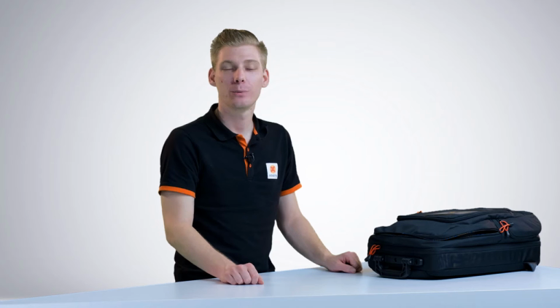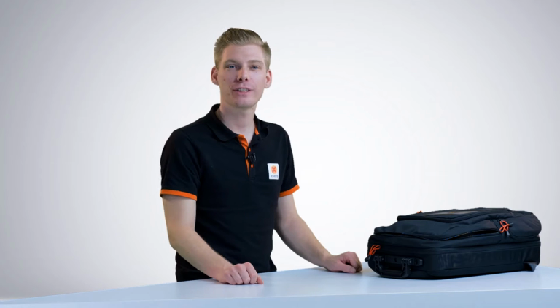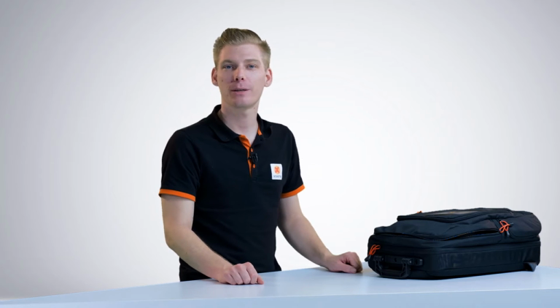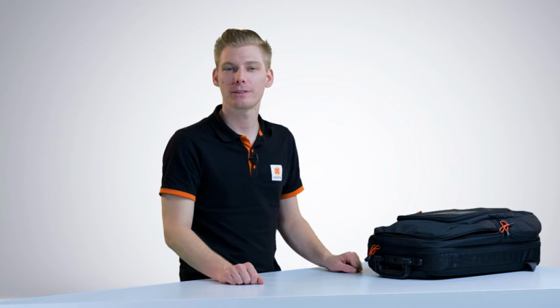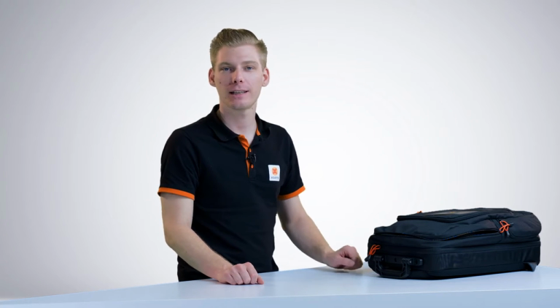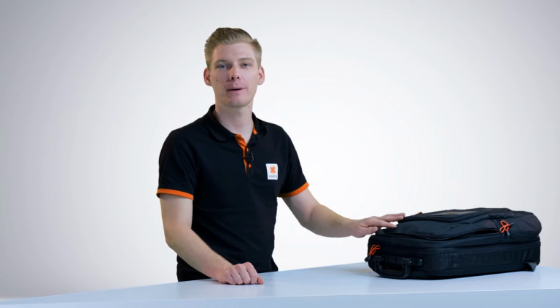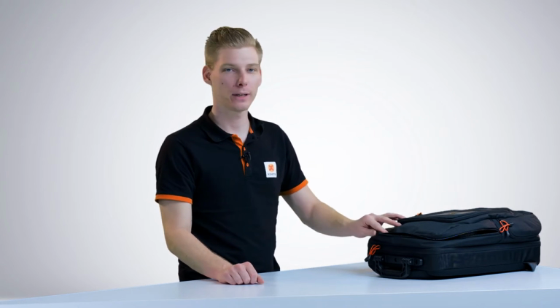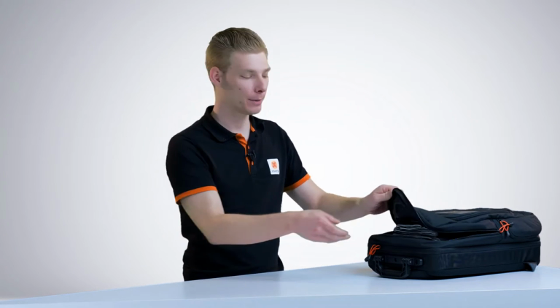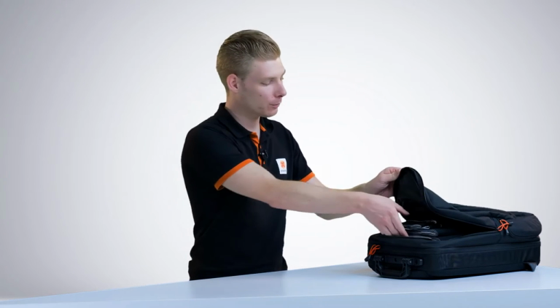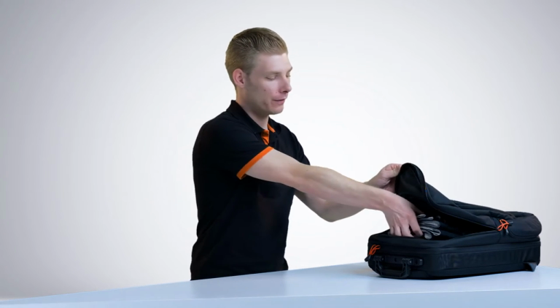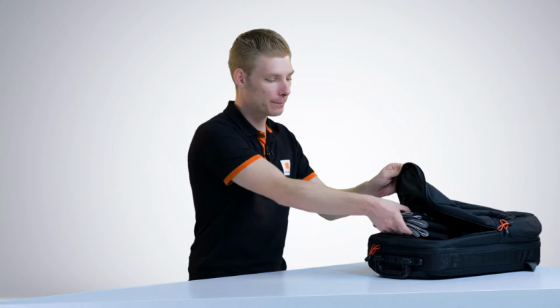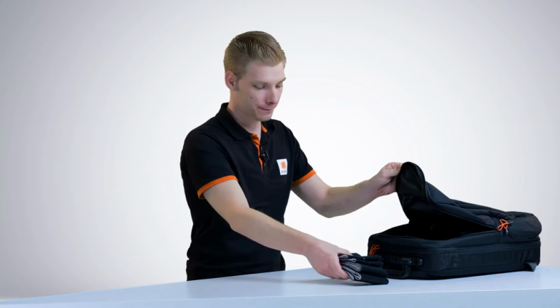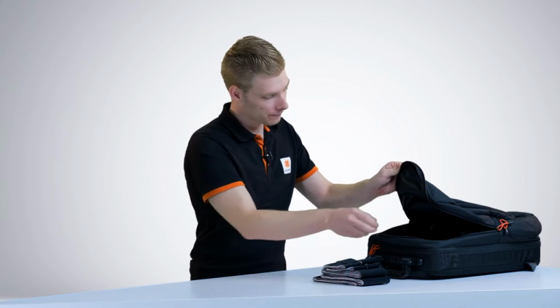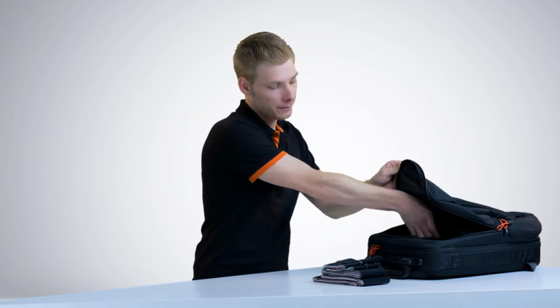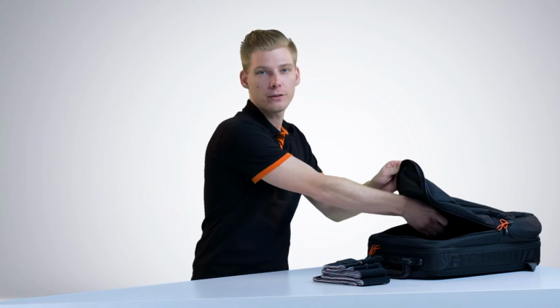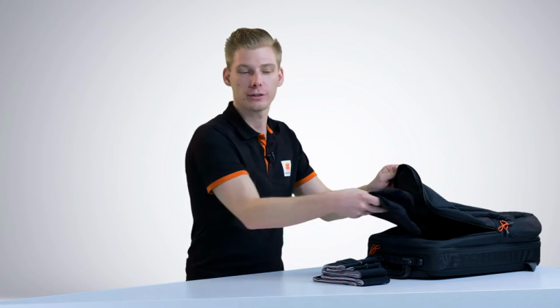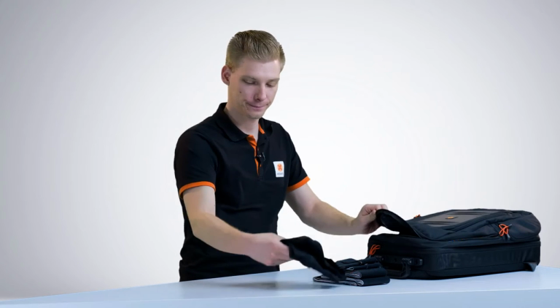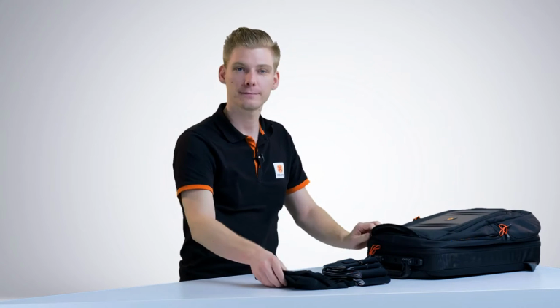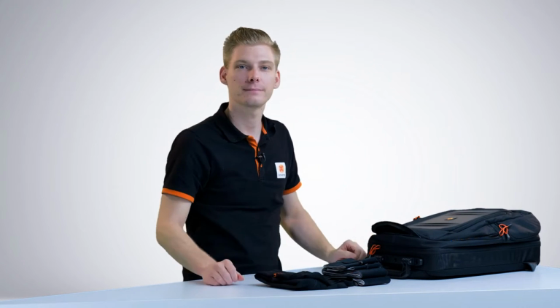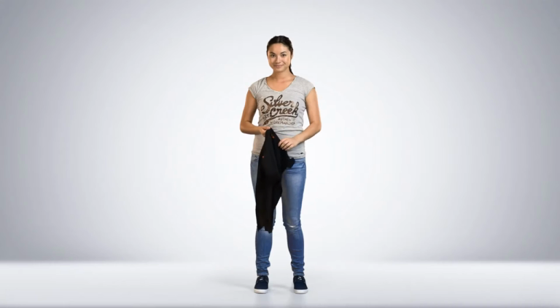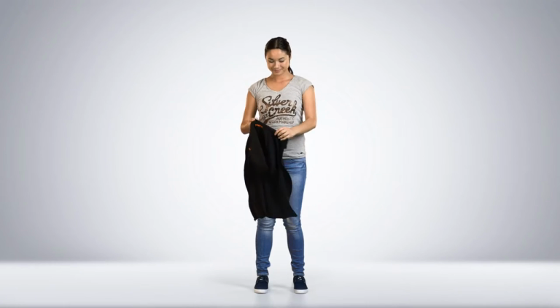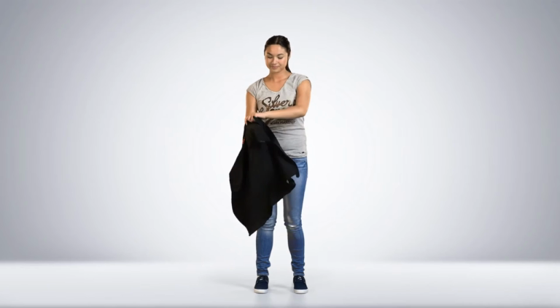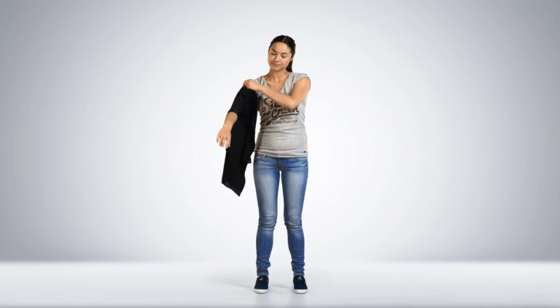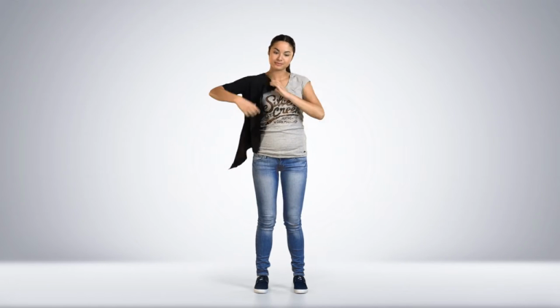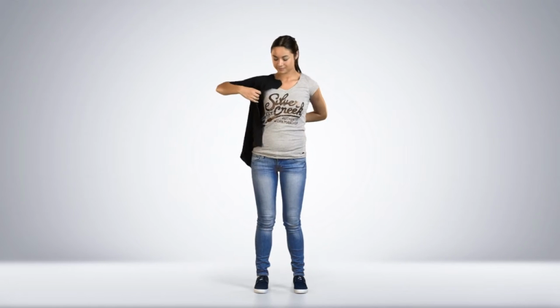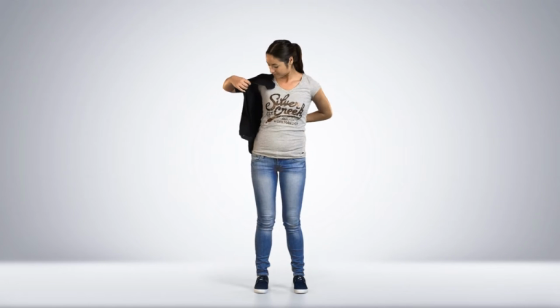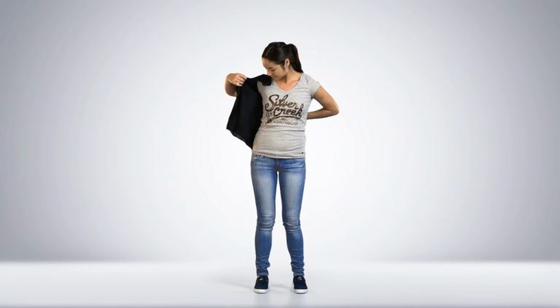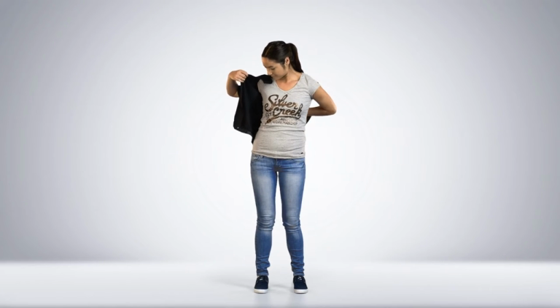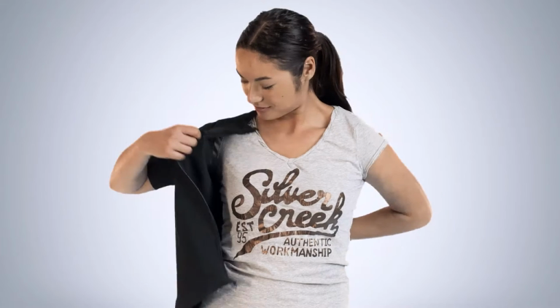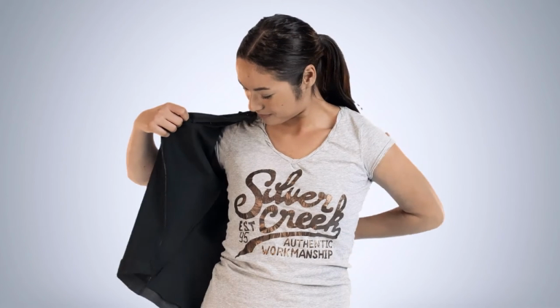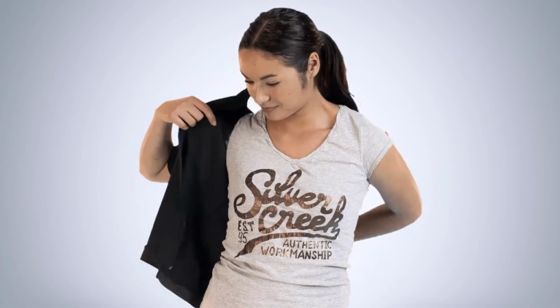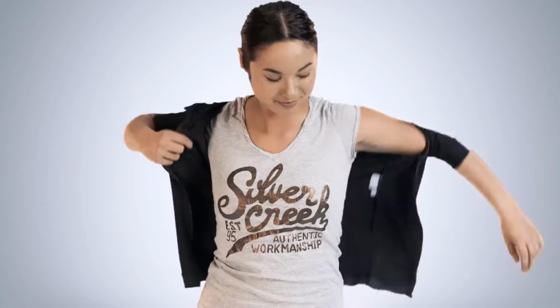We just finished the body measurements. Let's set up MVNA Winda by starting with the straps and the shirt. Make sure you take the proper size shirt, as this needs to be a tight fit.